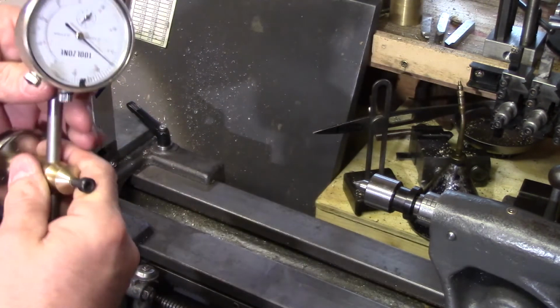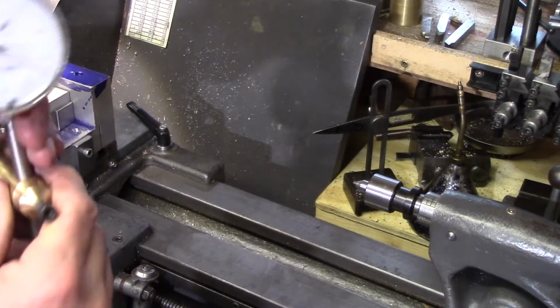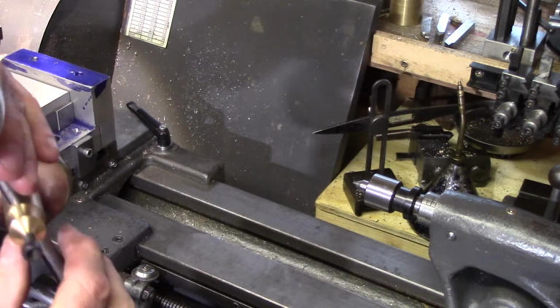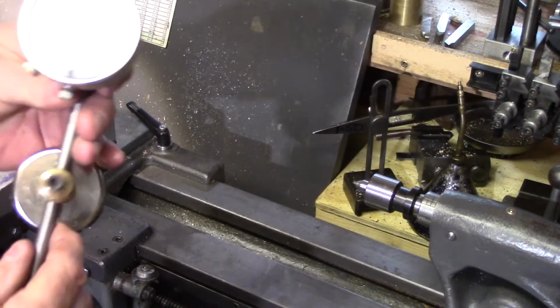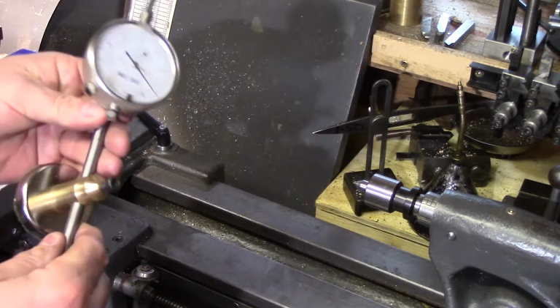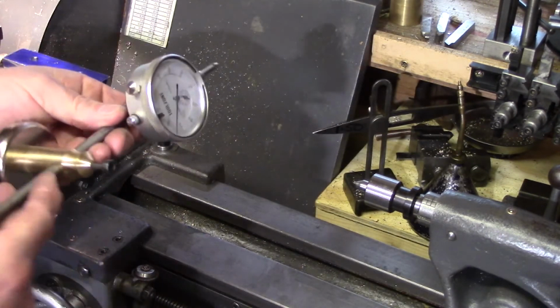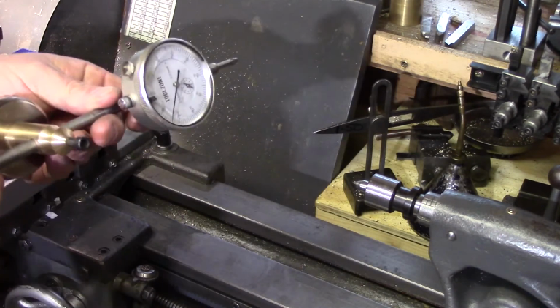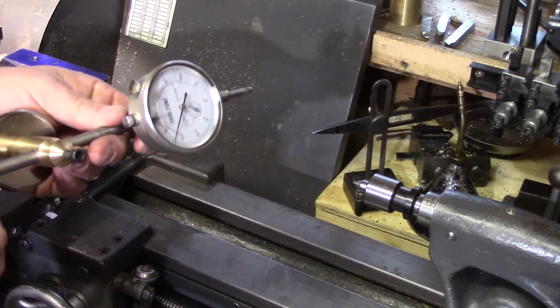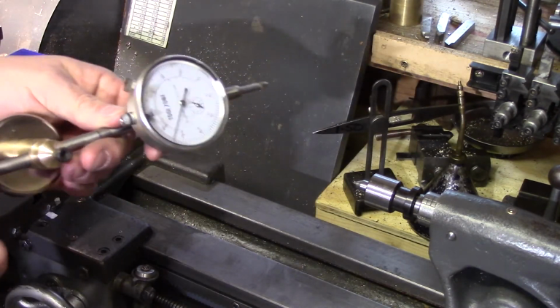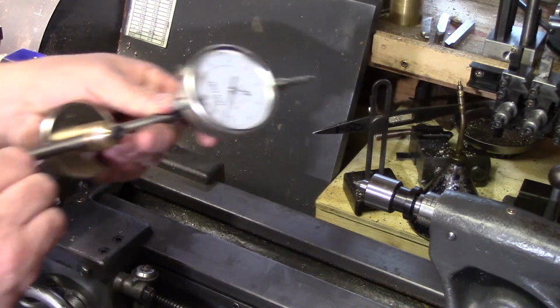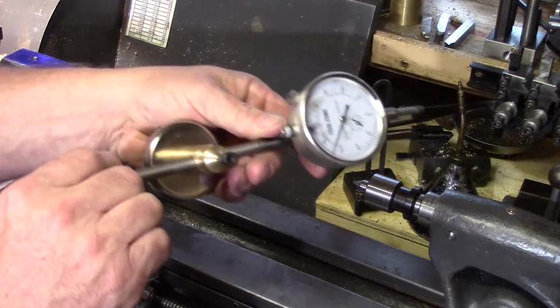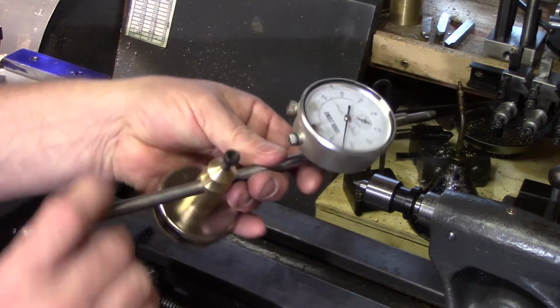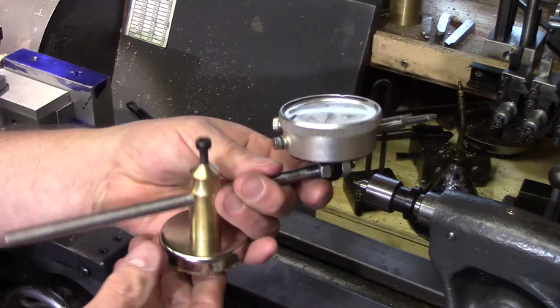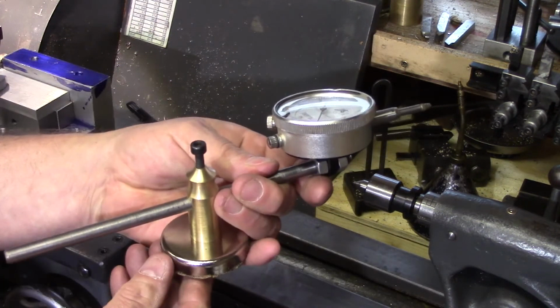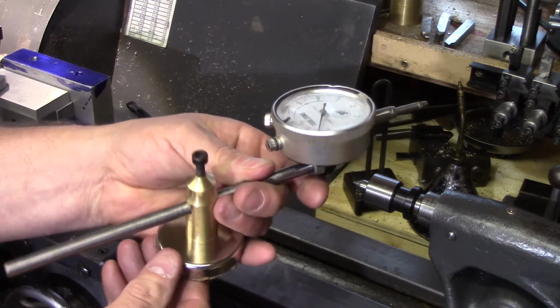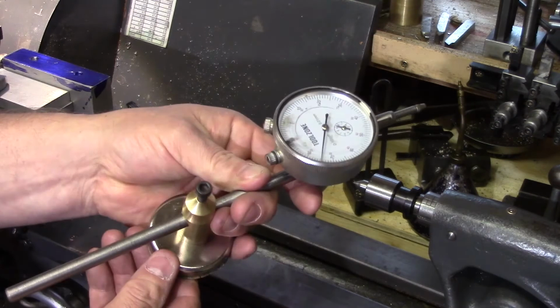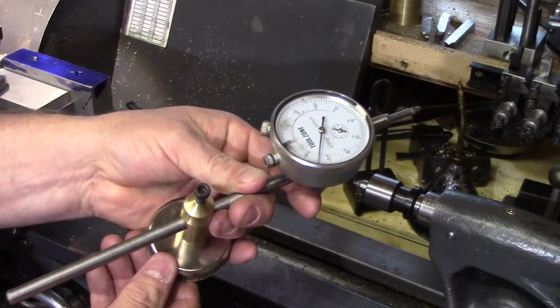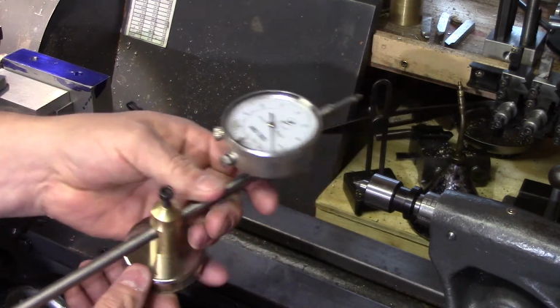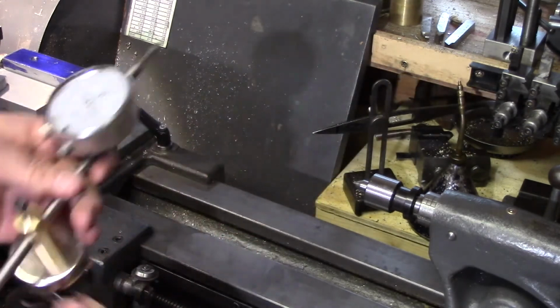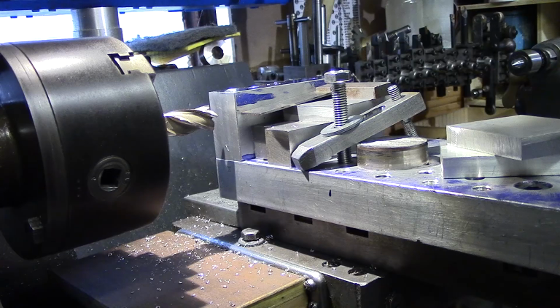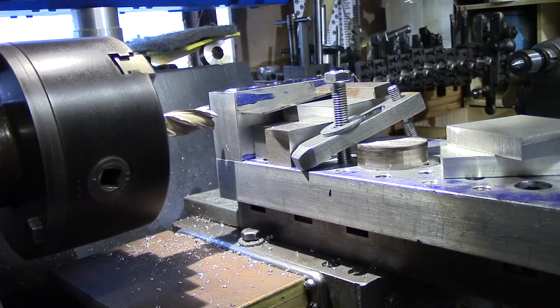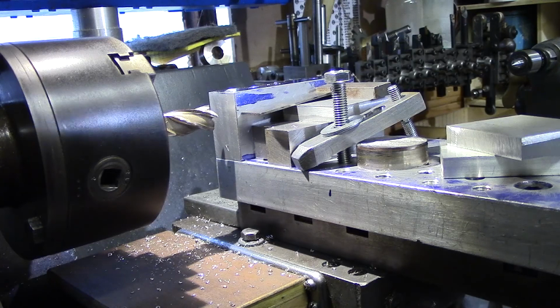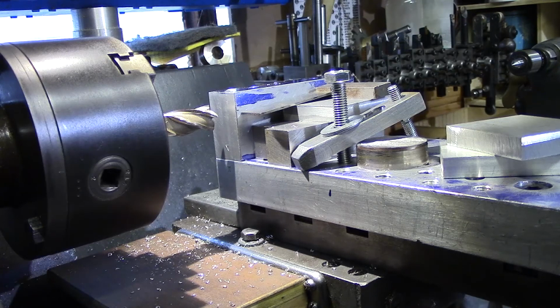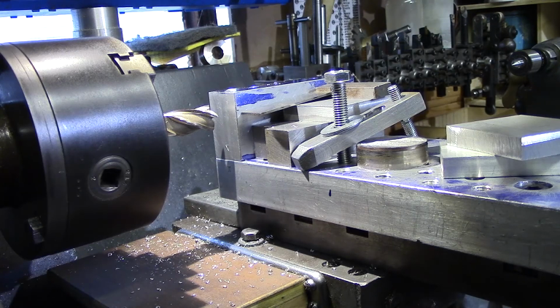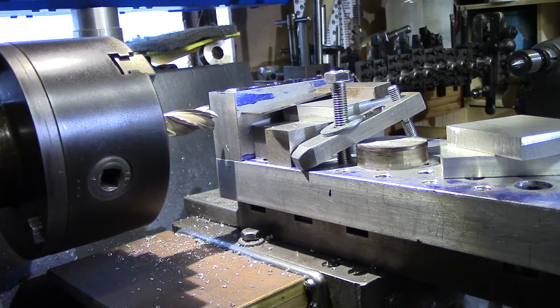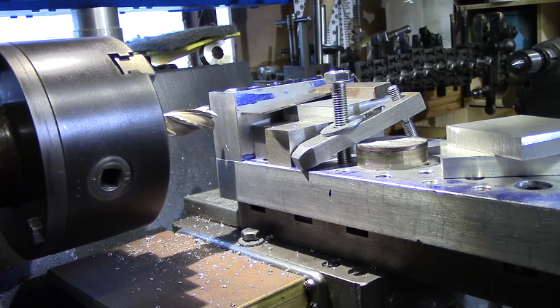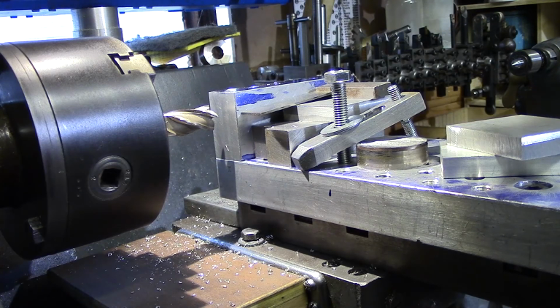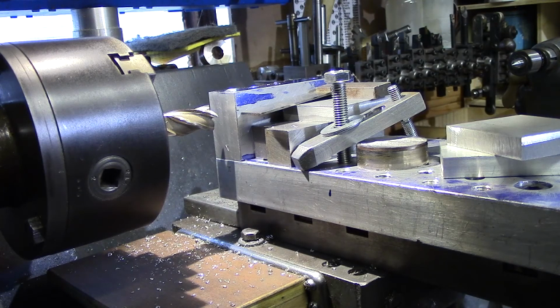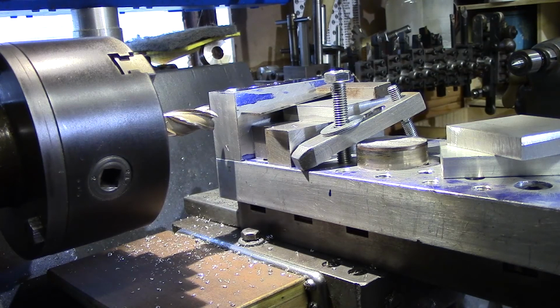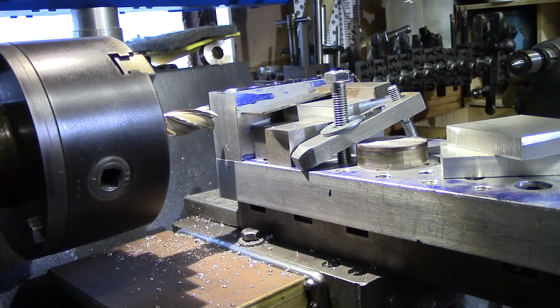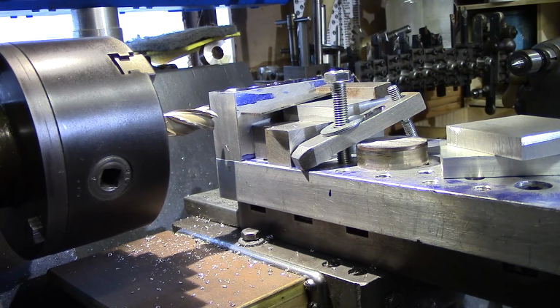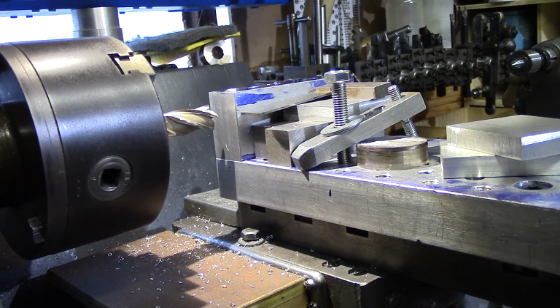It's a nice little addition to the workshop, easy to make. So there you go — a simple milling pallet for the lathe.